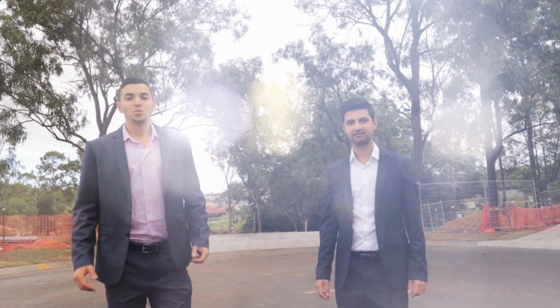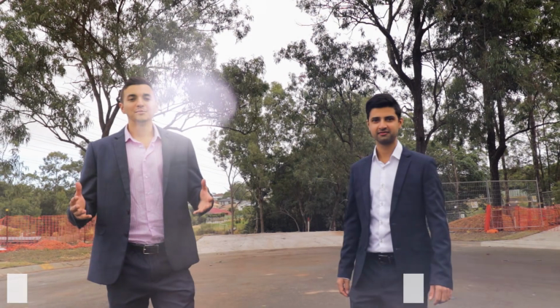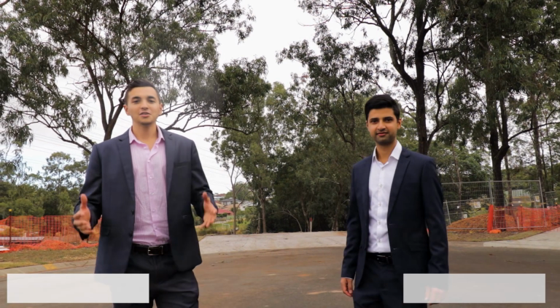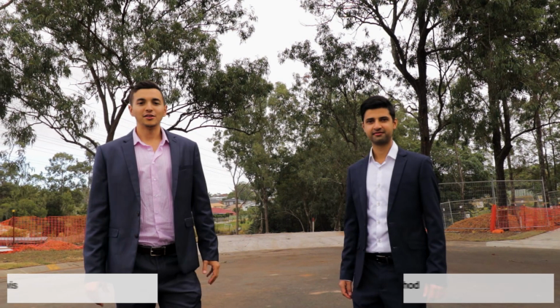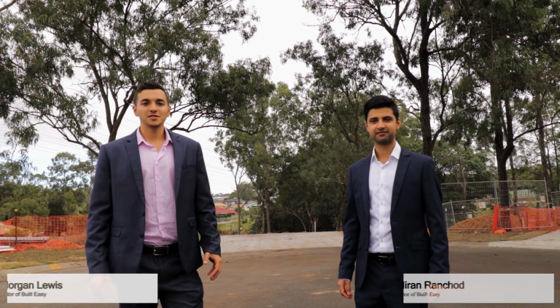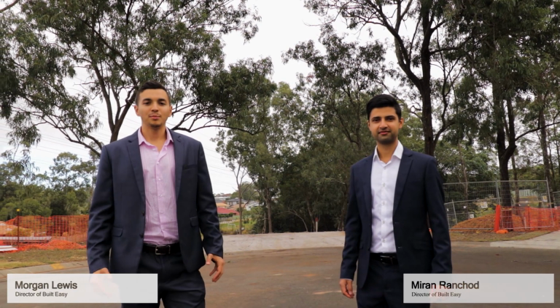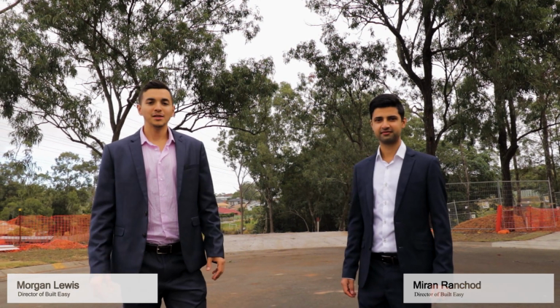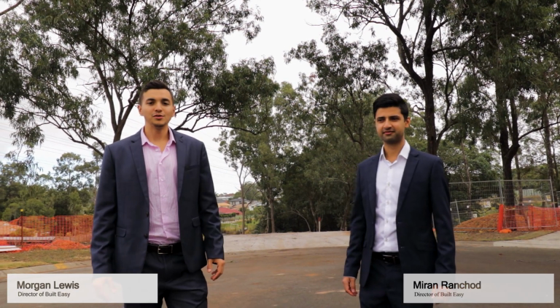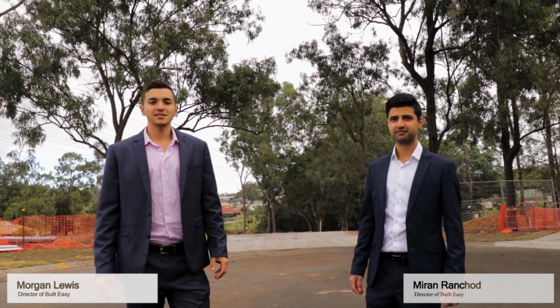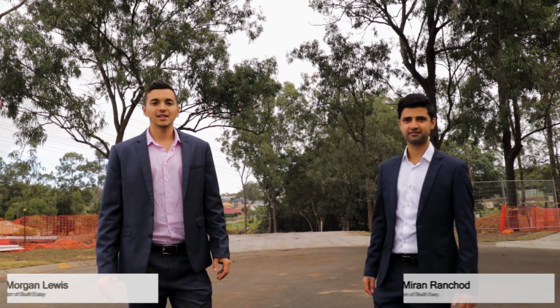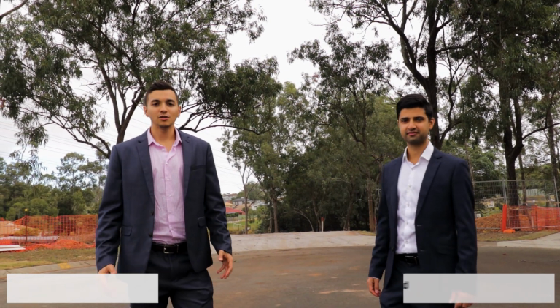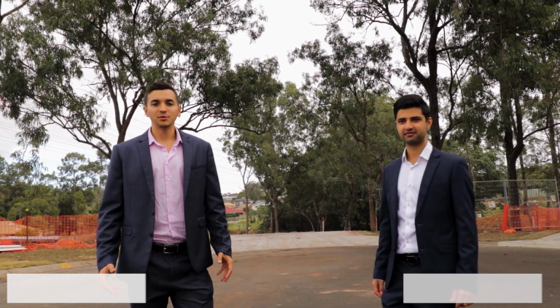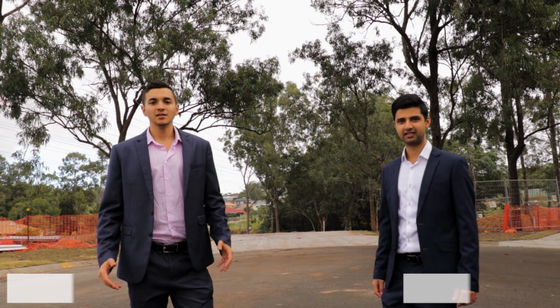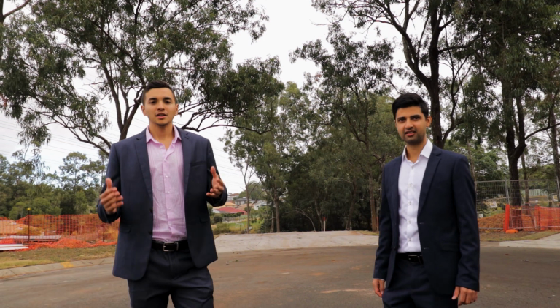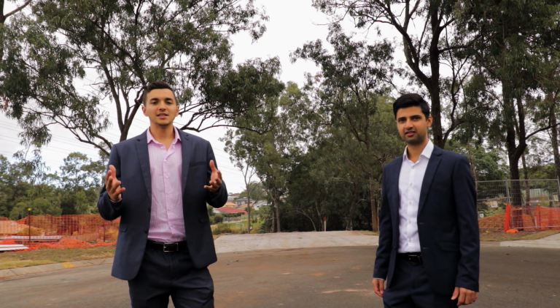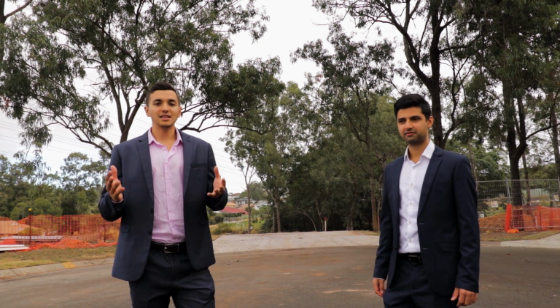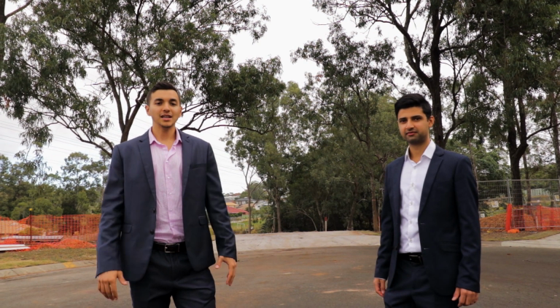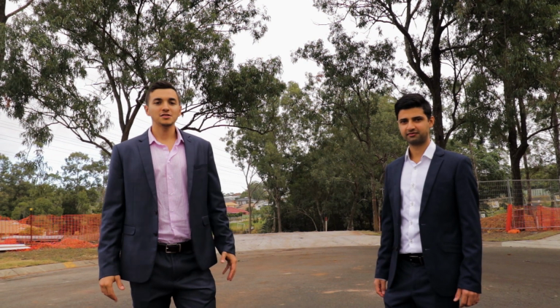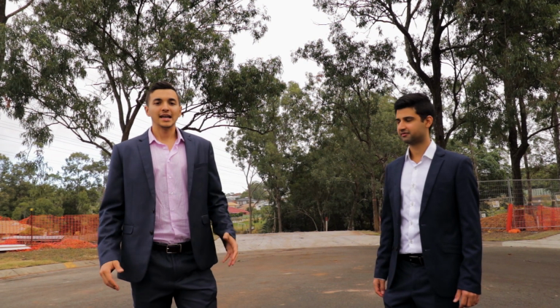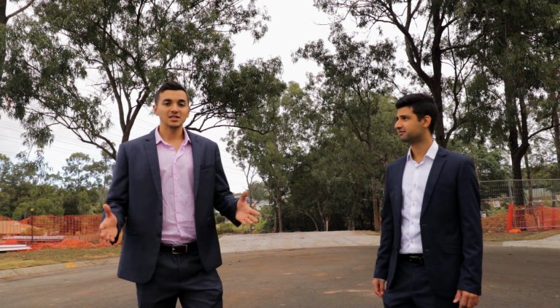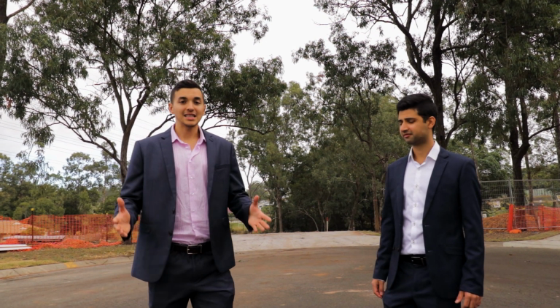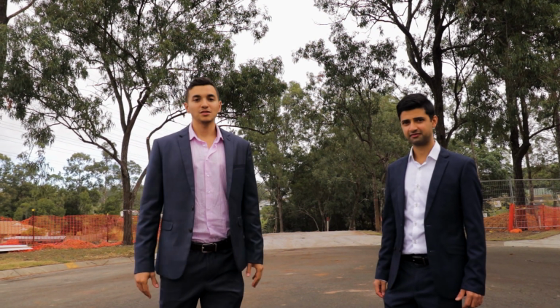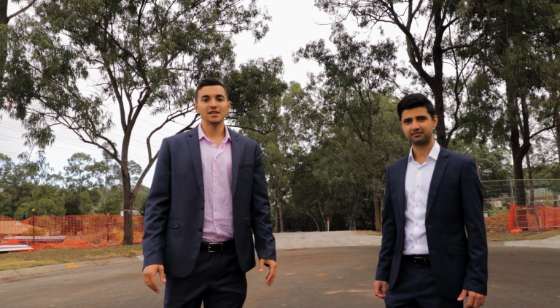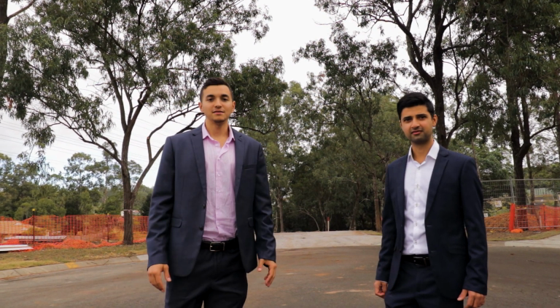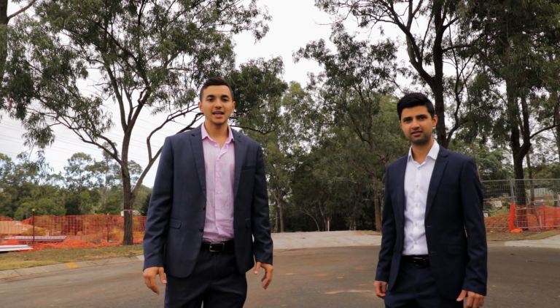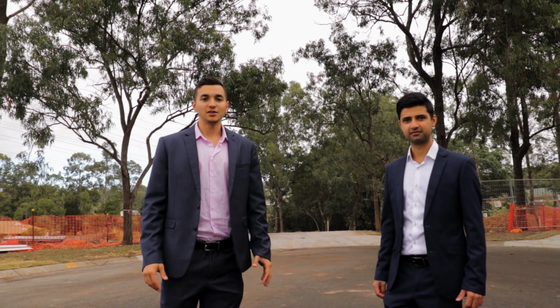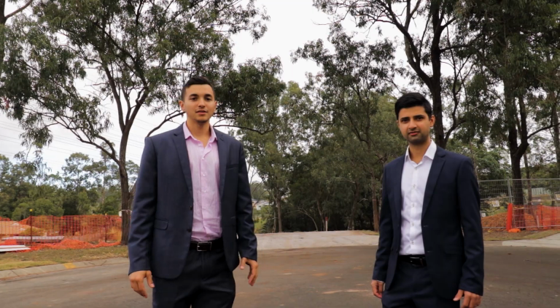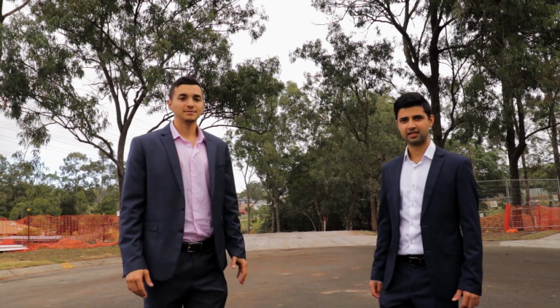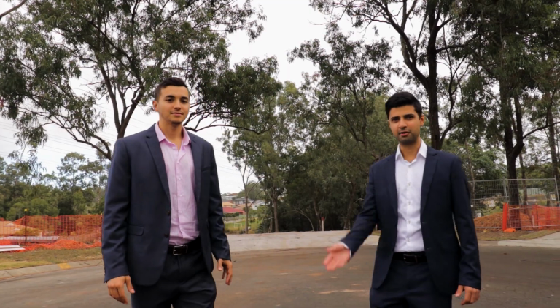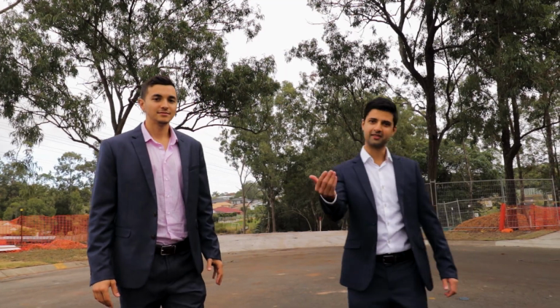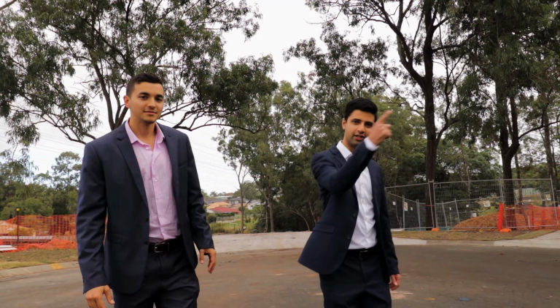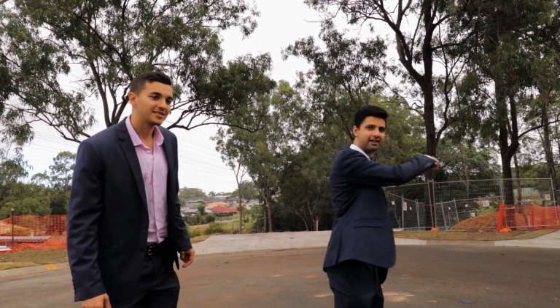Welcome to Oxley Burrows, a premium new land estate in Oxley, Brisbane, comprising seven unique lots and over 6,000 square meters of dedicated reserve. Come on, let's go check it out.